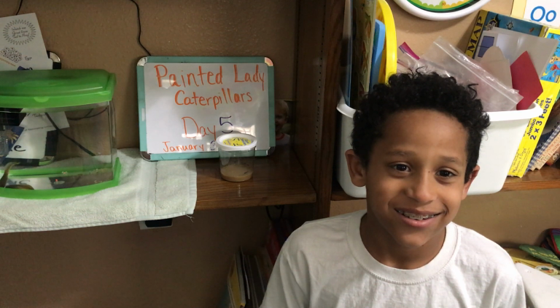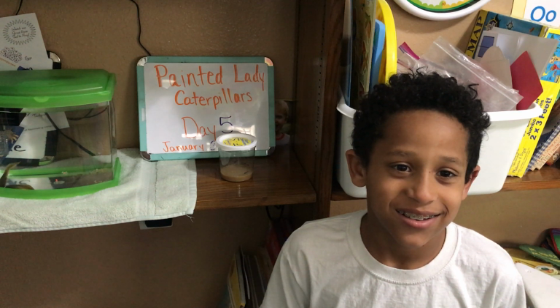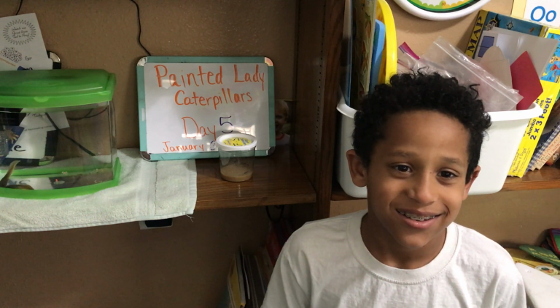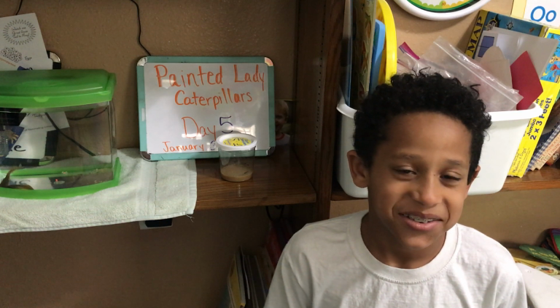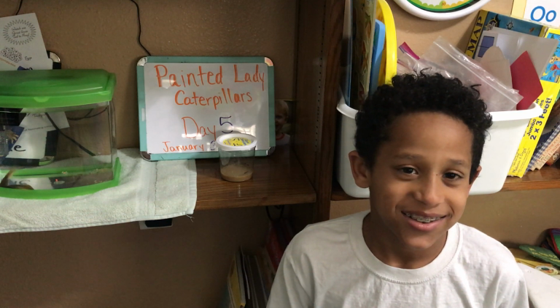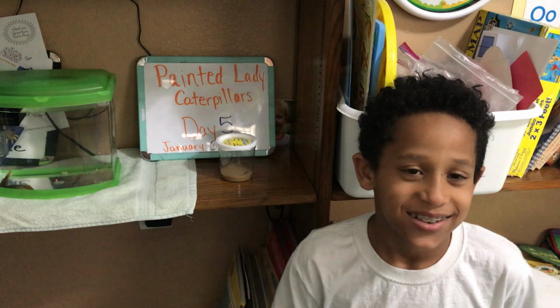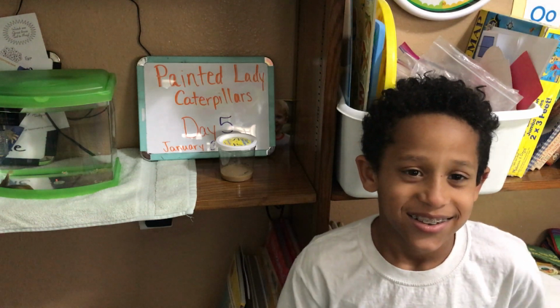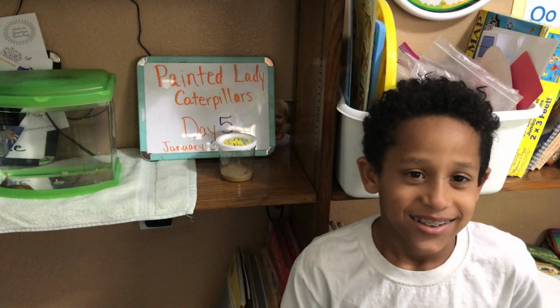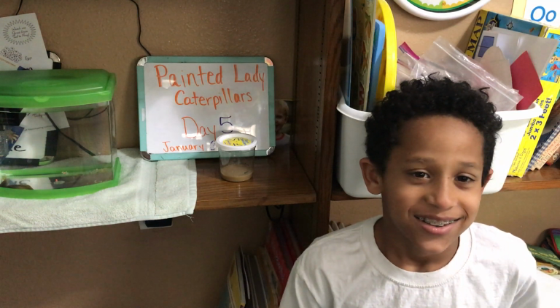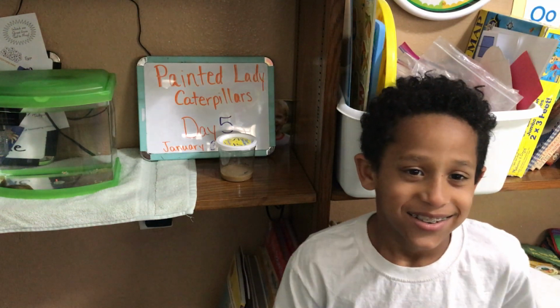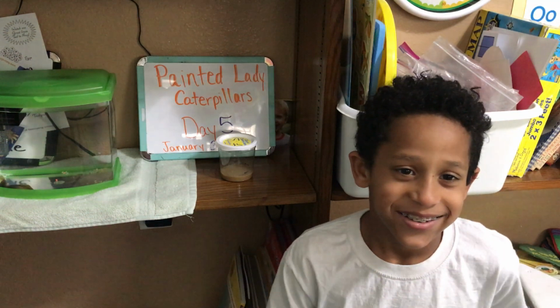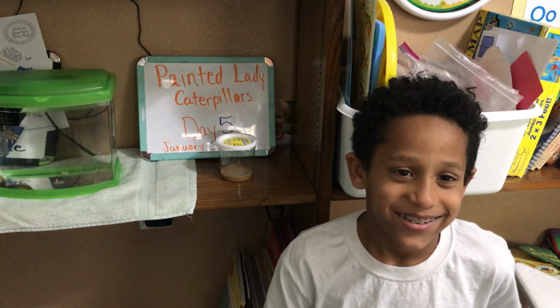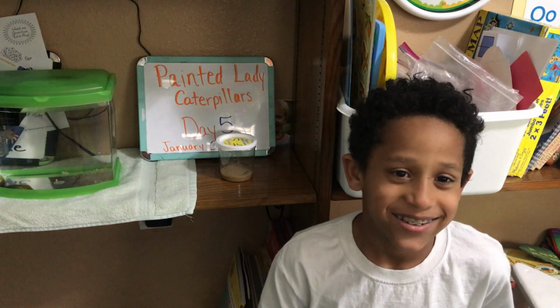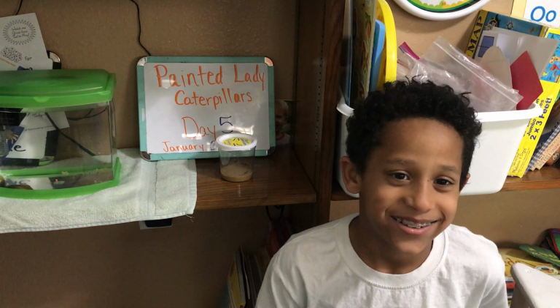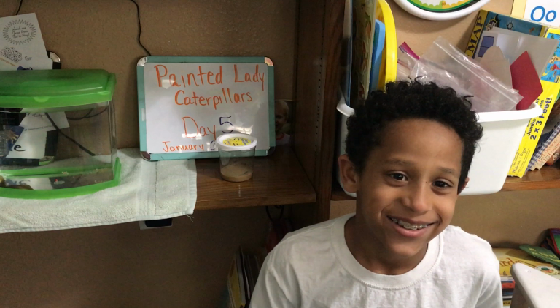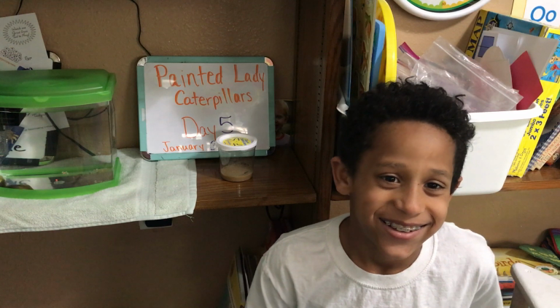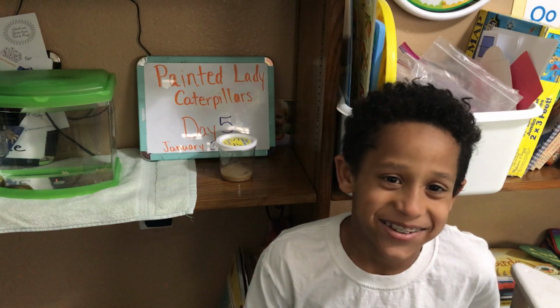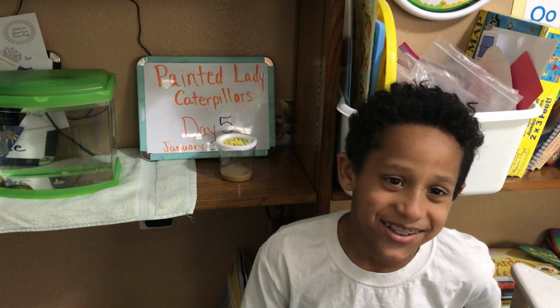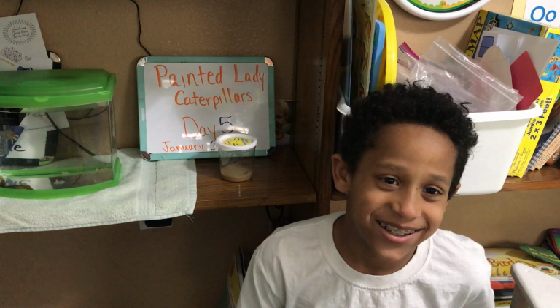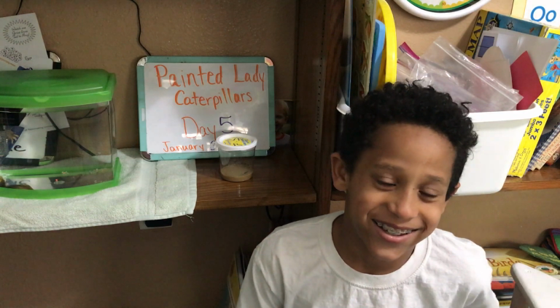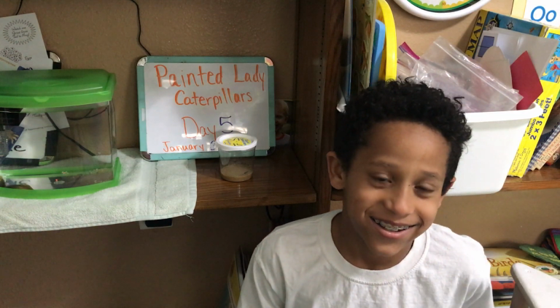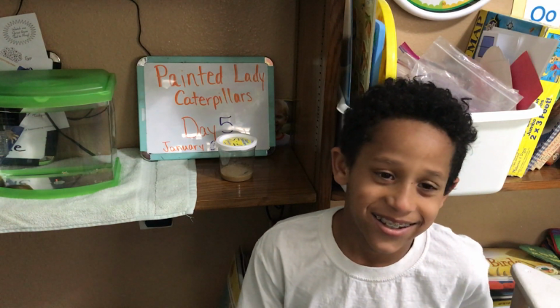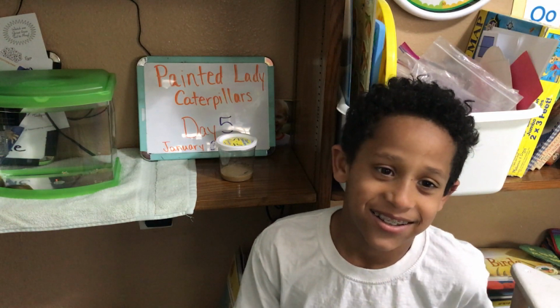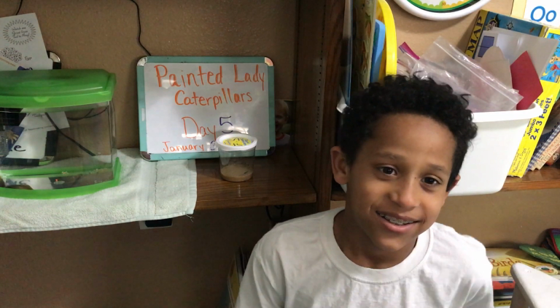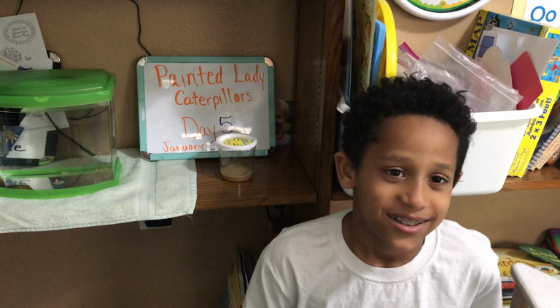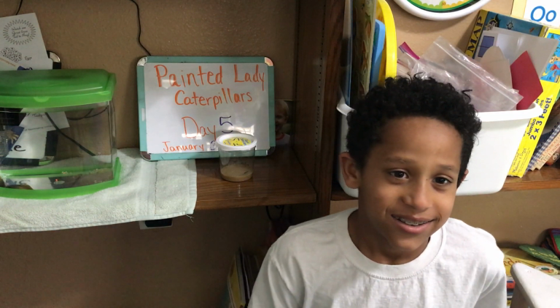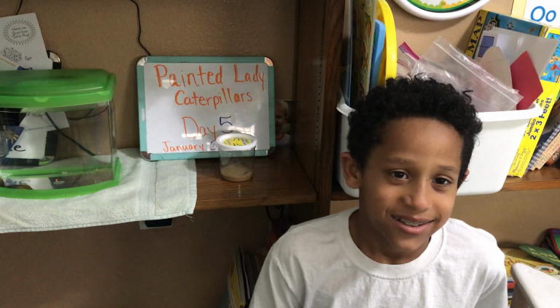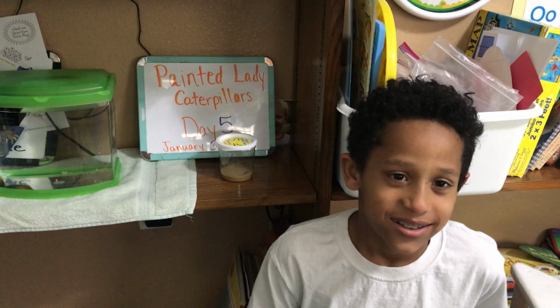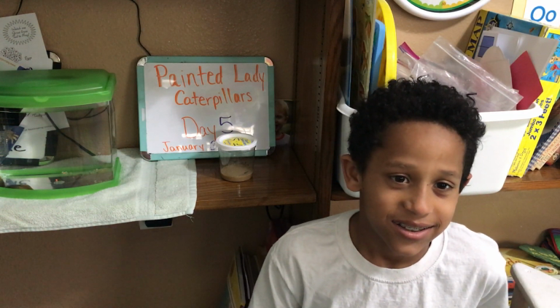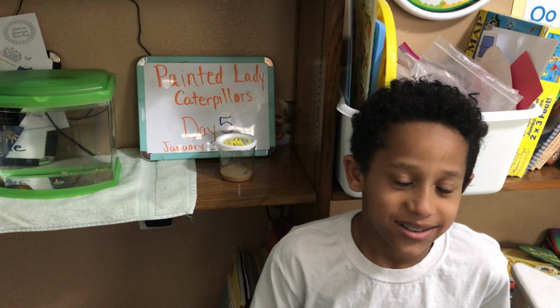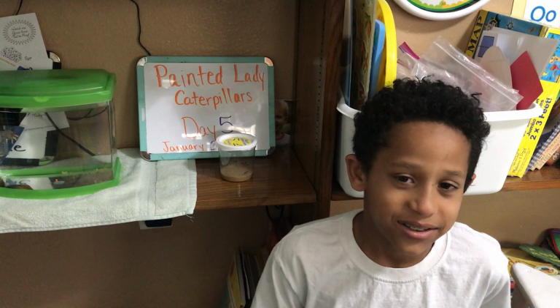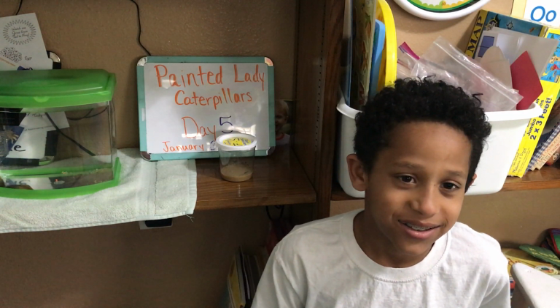Hello and welcome back for day 5 of our Painted Lady Caterpillar Observation. This is my friend Isaac and he'll be helping me out in today's video.